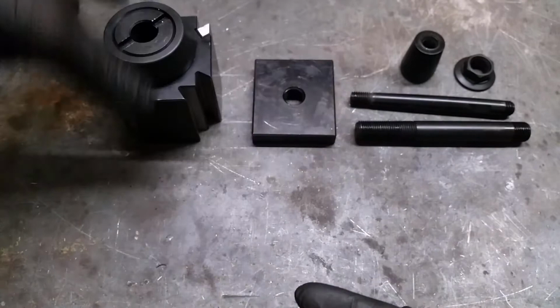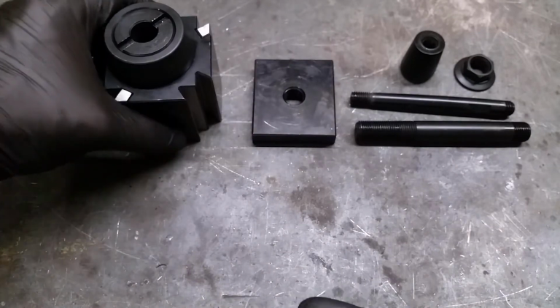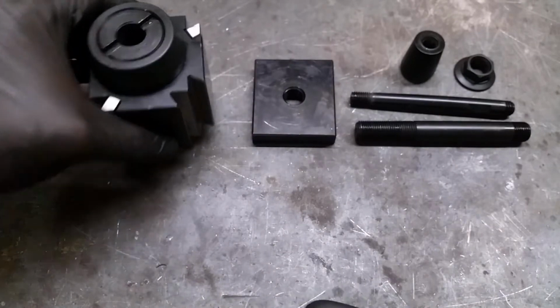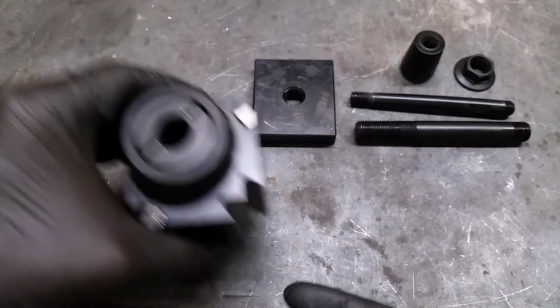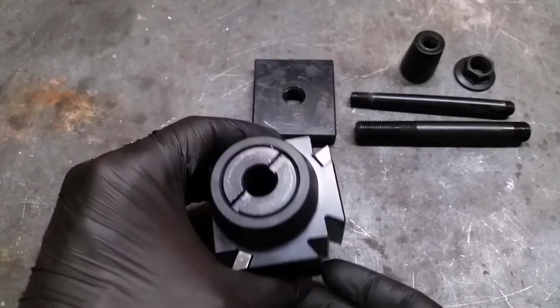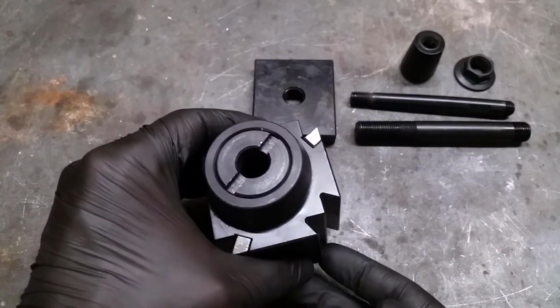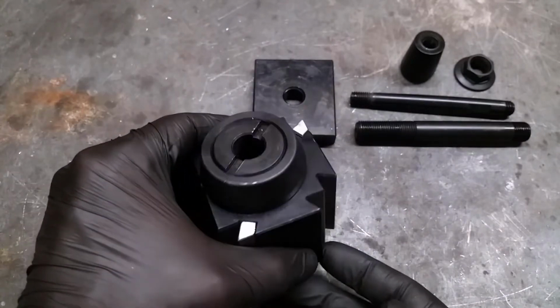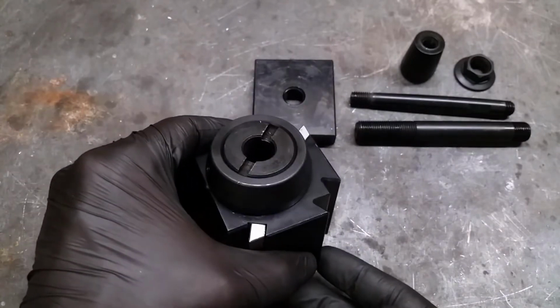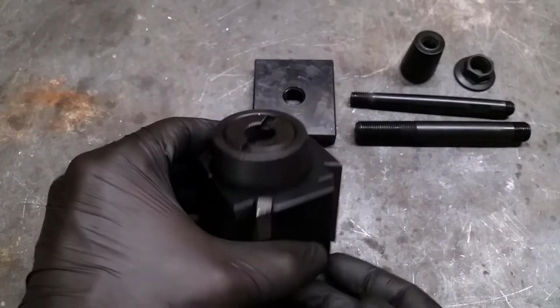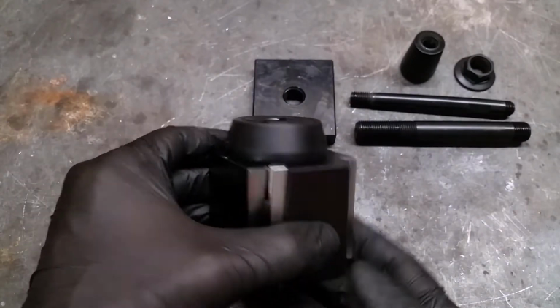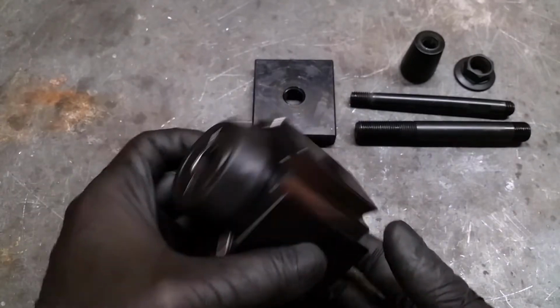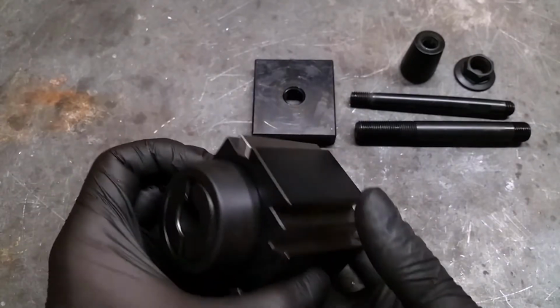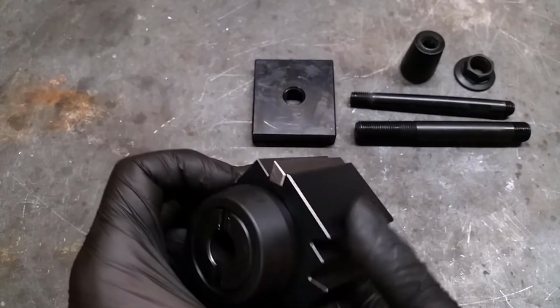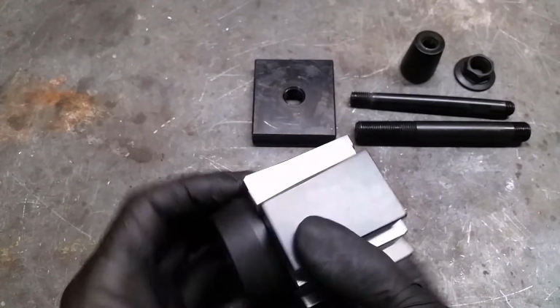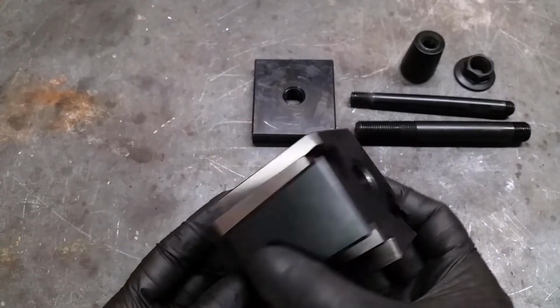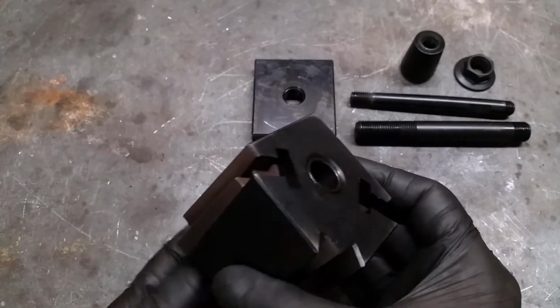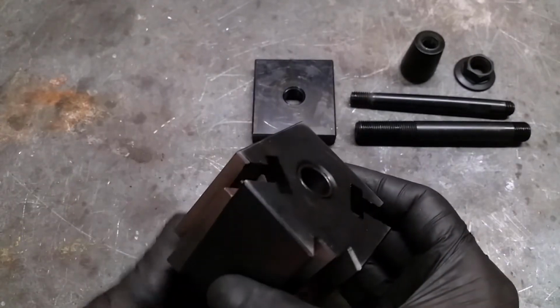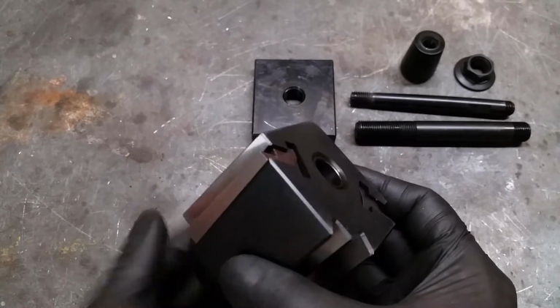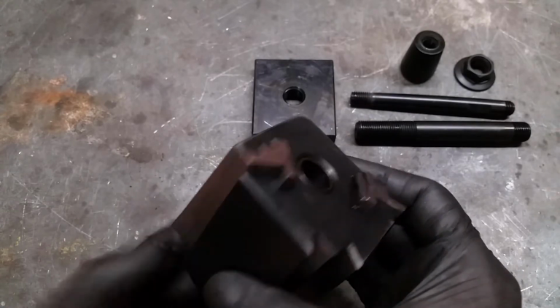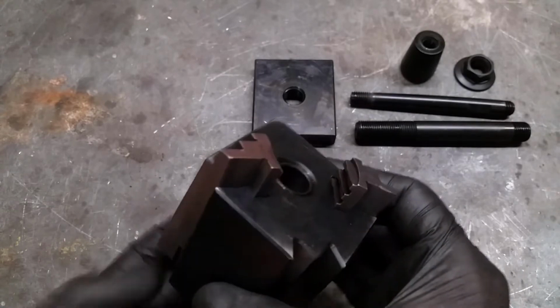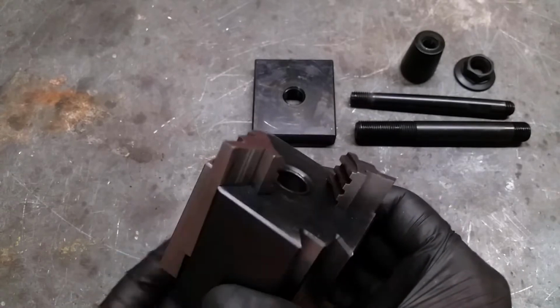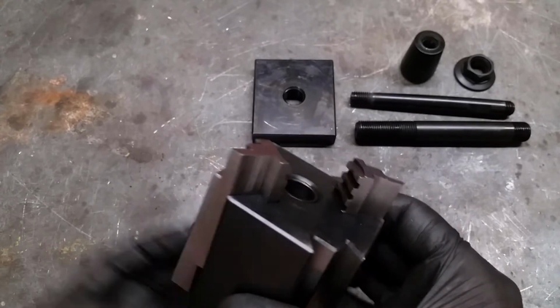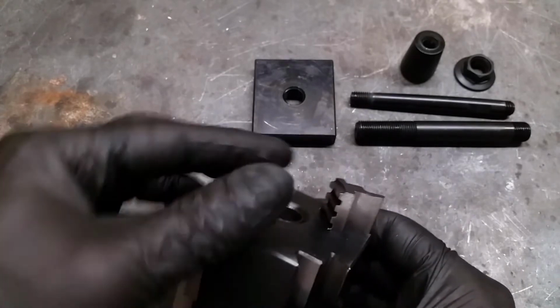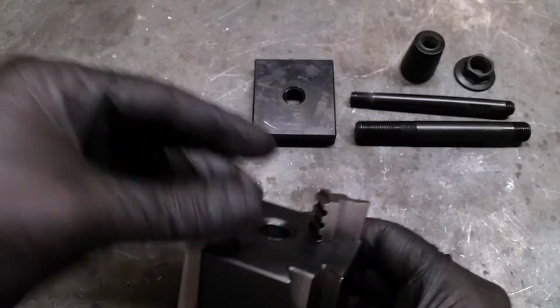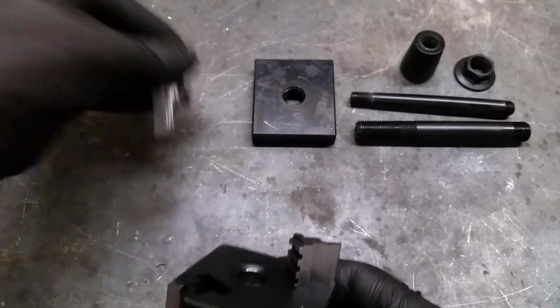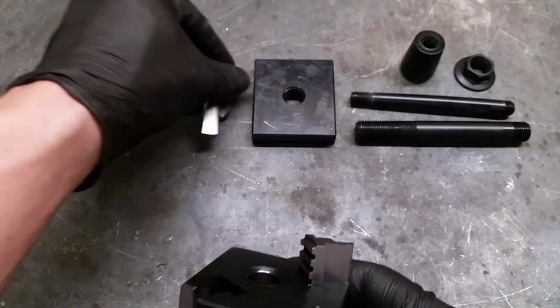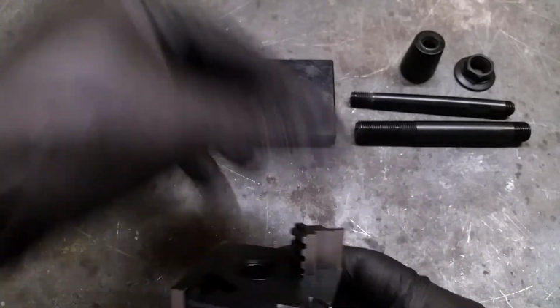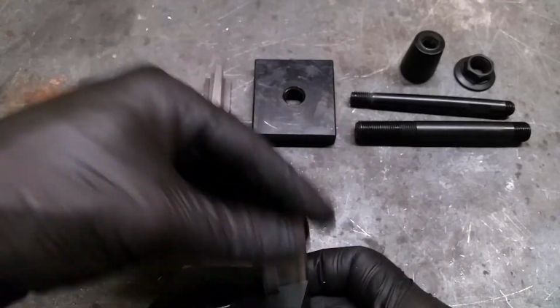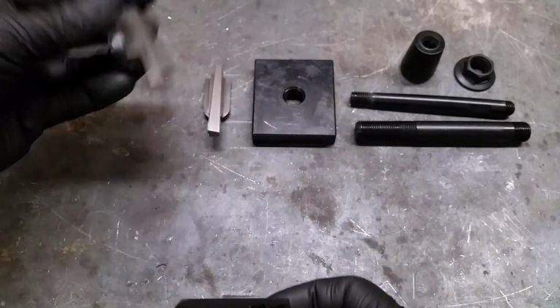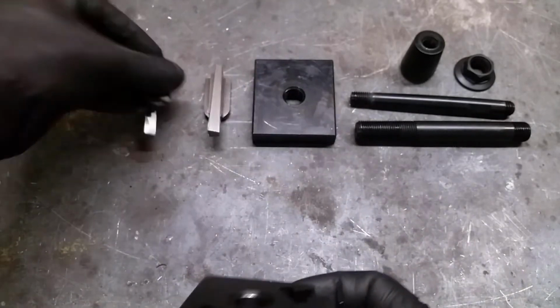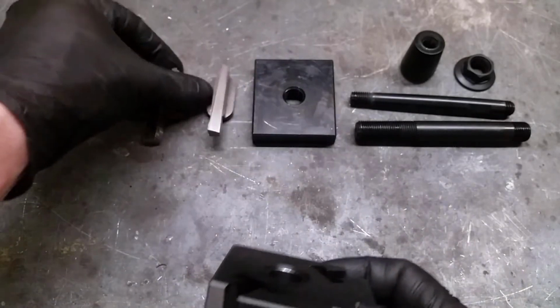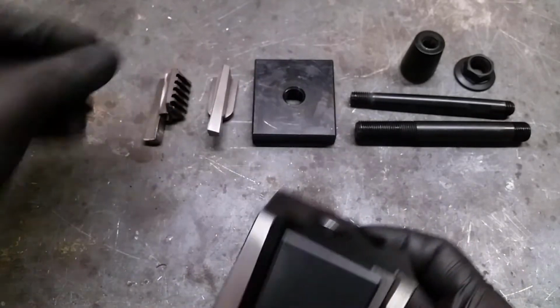The main part of this tool post is the housing with the wedges. You can also get this tool post with a piston type lock, but I think this wedge design is superior.